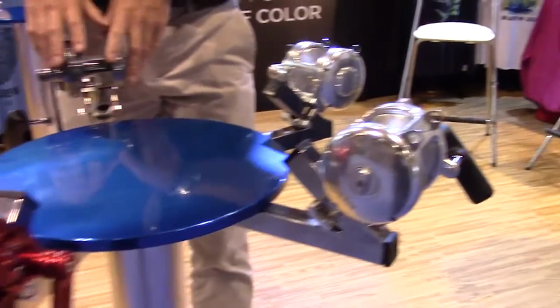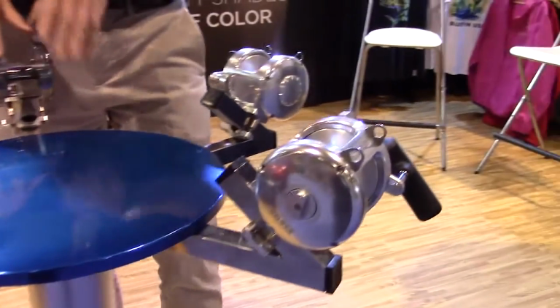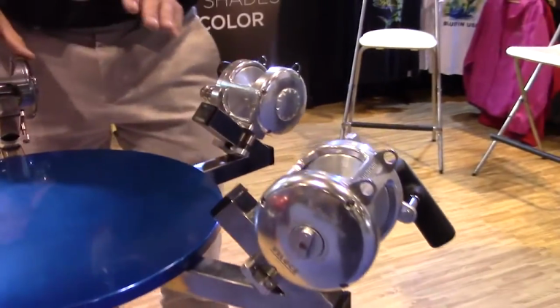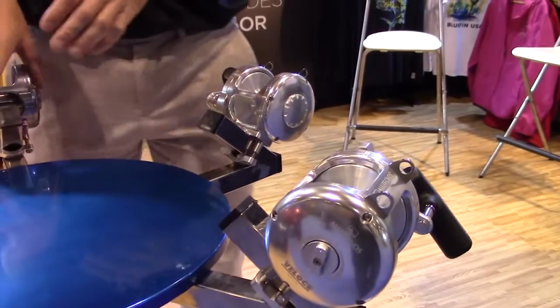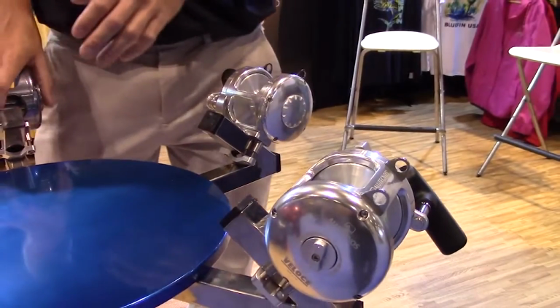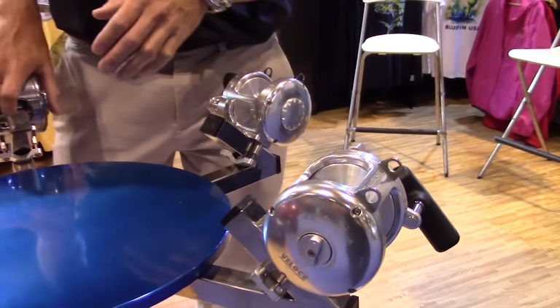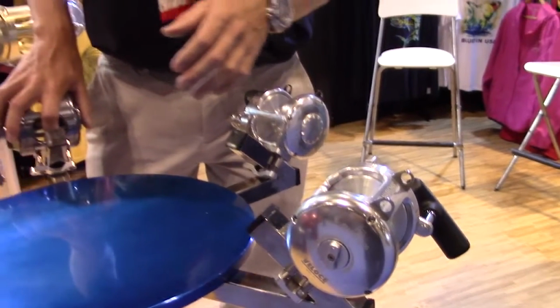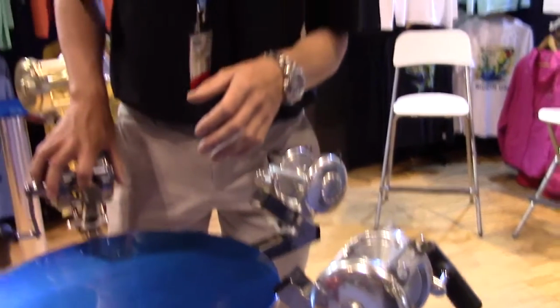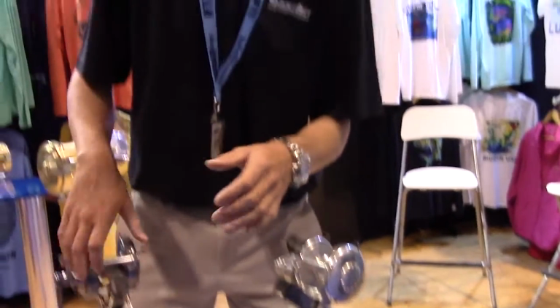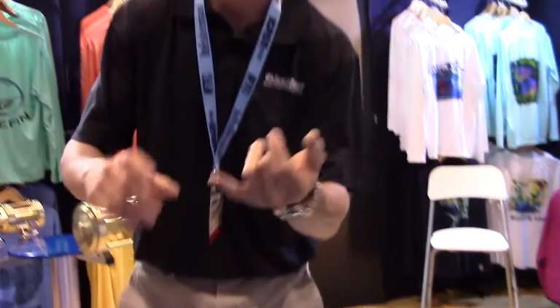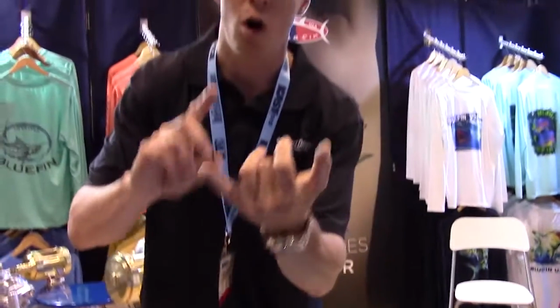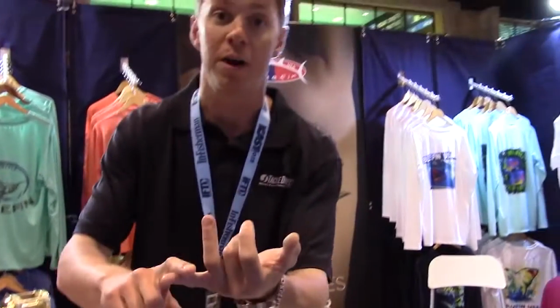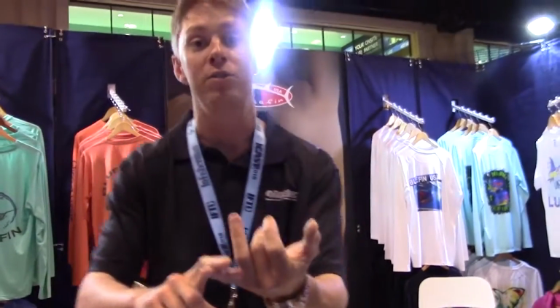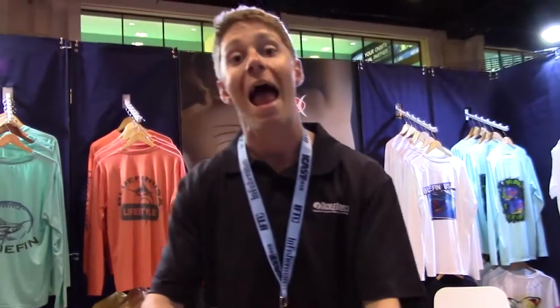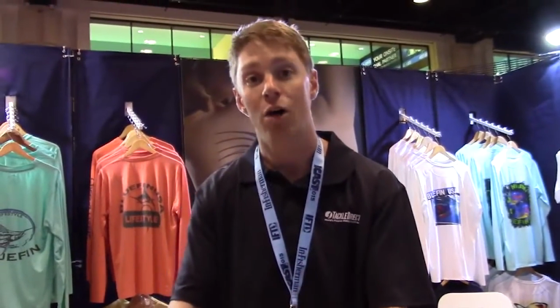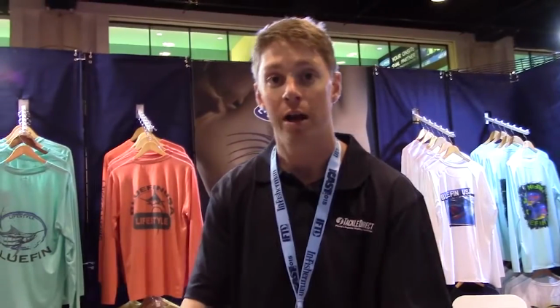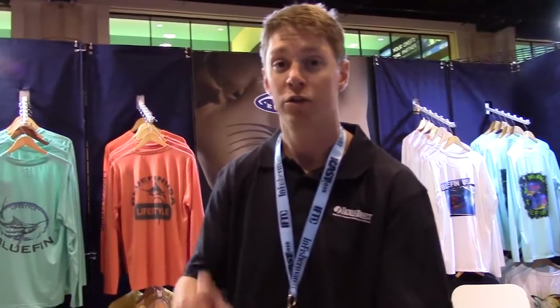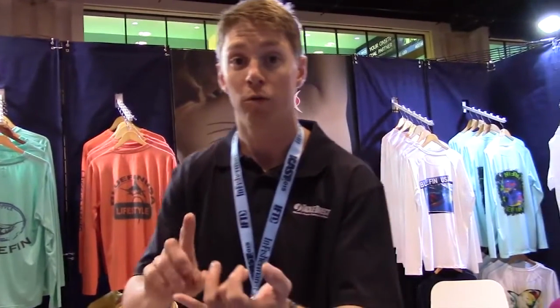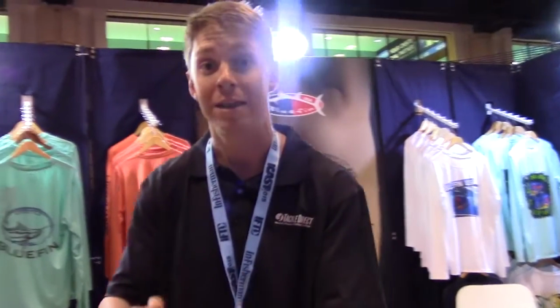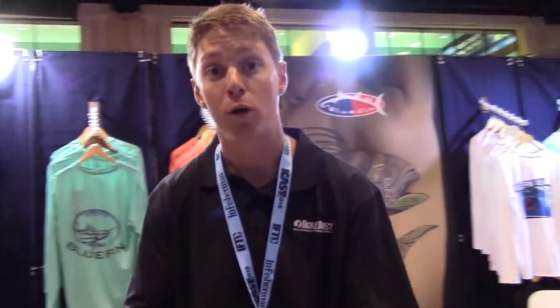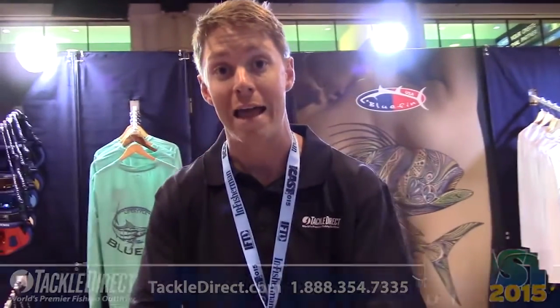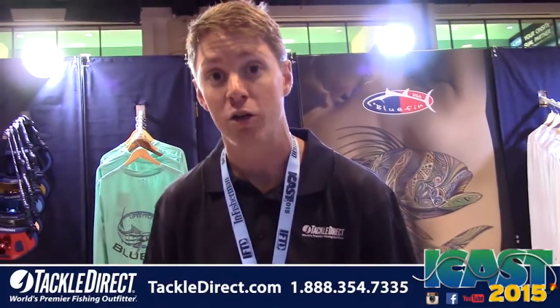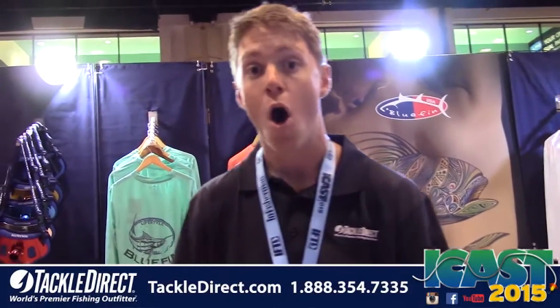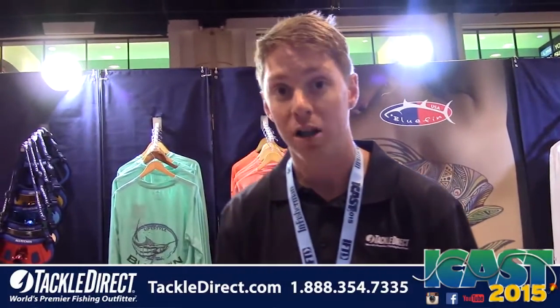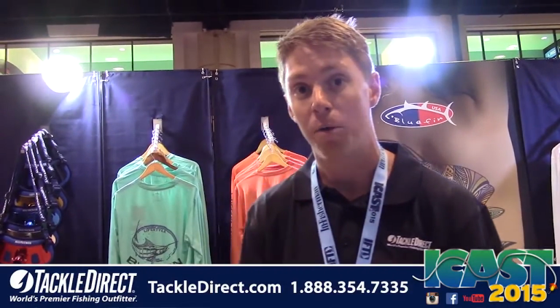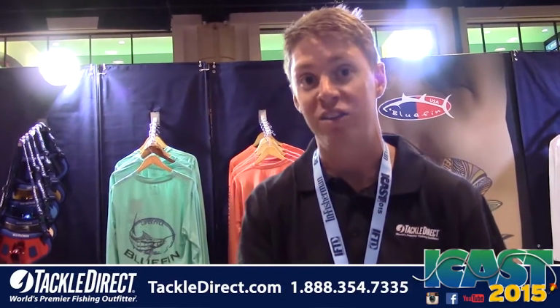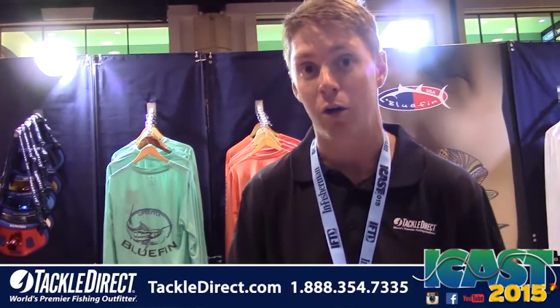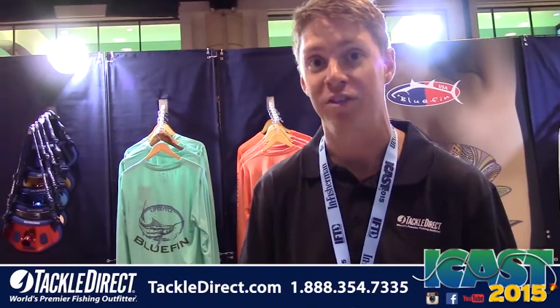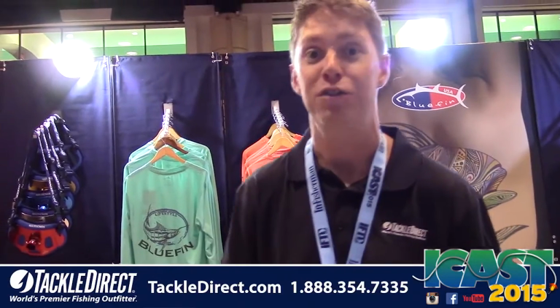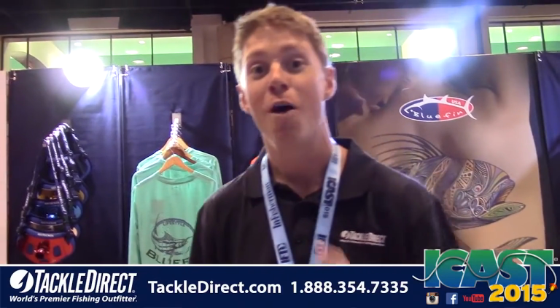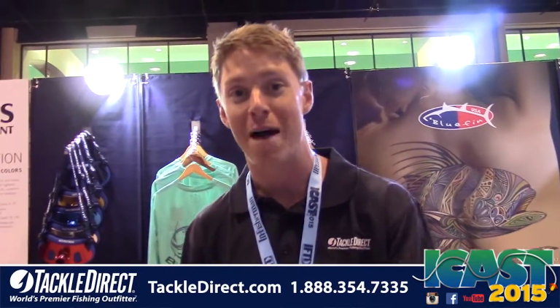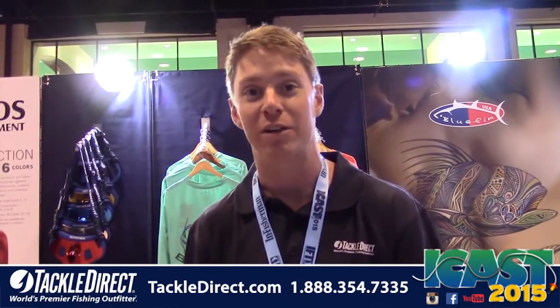Some really cool new color options from Alia Technos — they're doing that in all of their belts and all of their reels: the Gorilla, the Albacore, and the Veloce, all available in six color options now from Alia Technos.